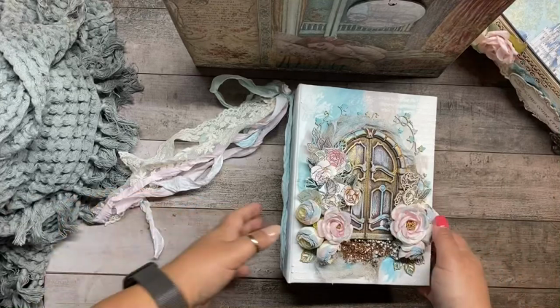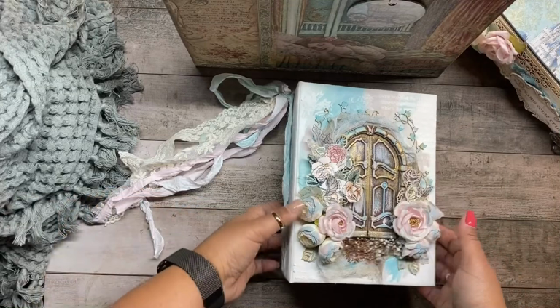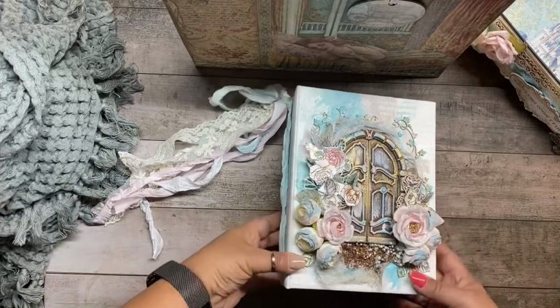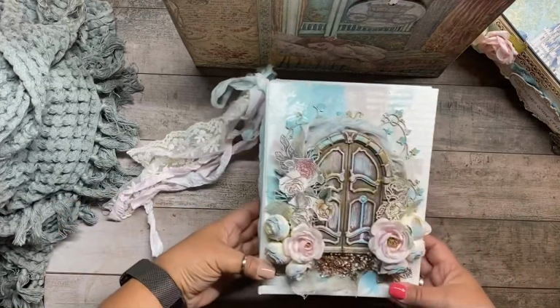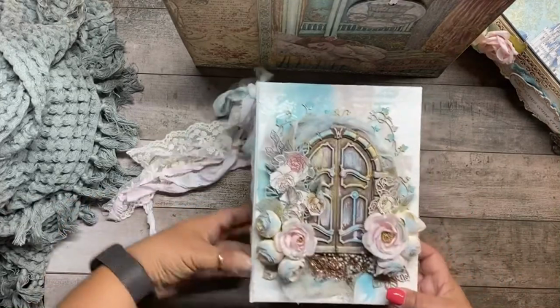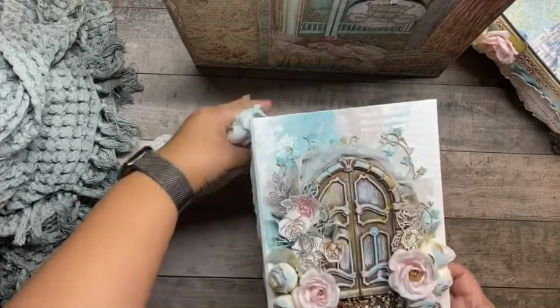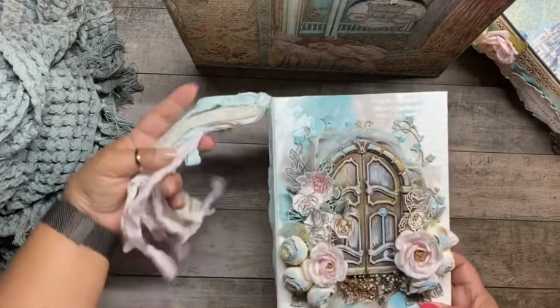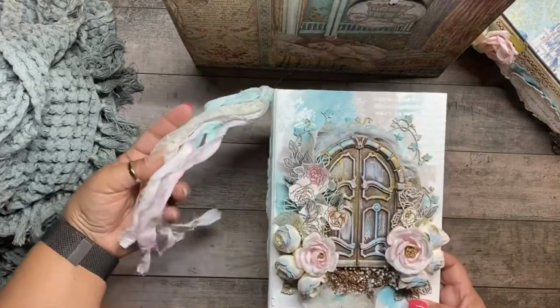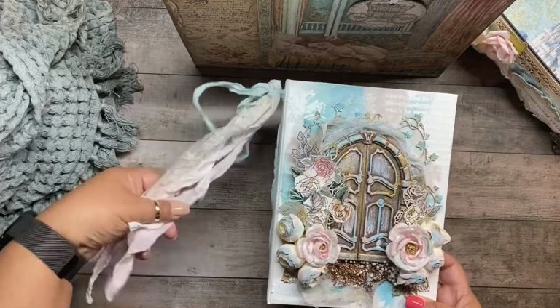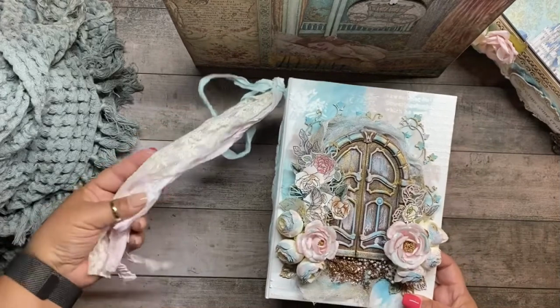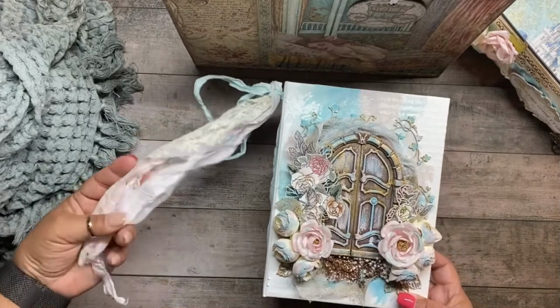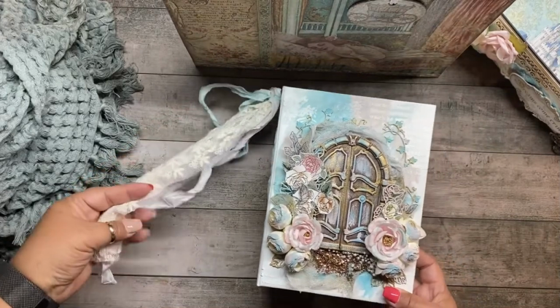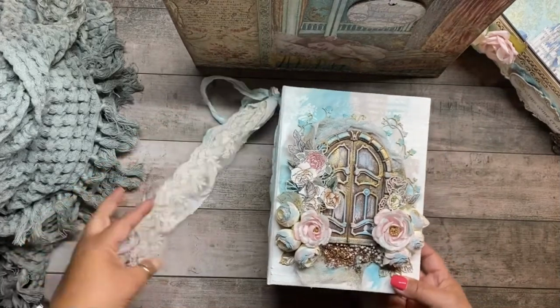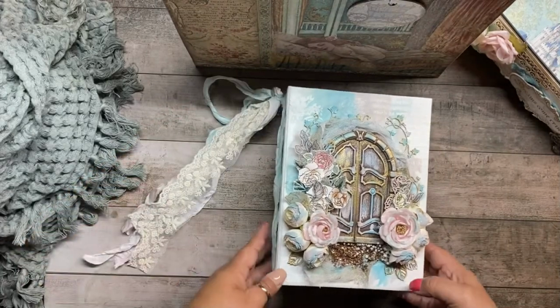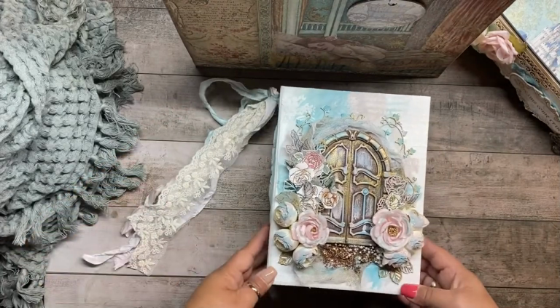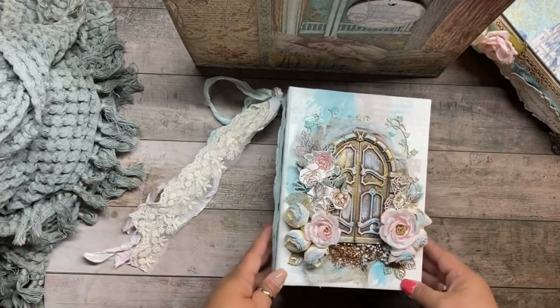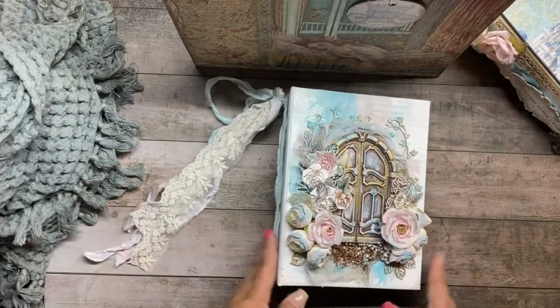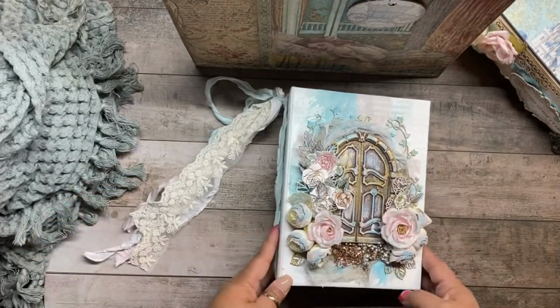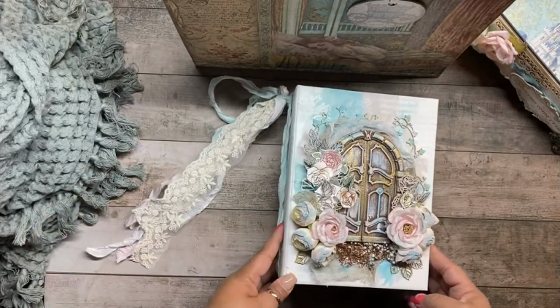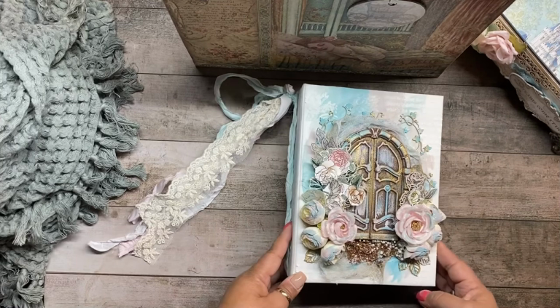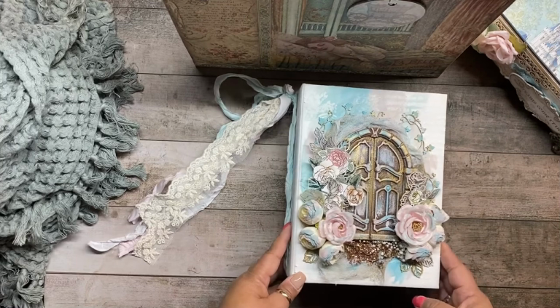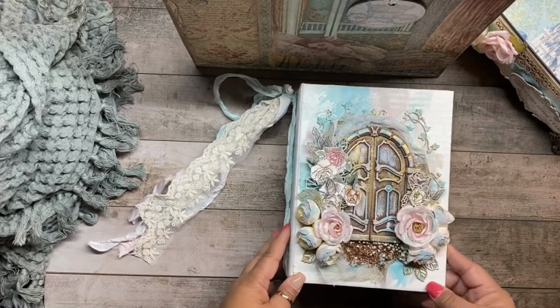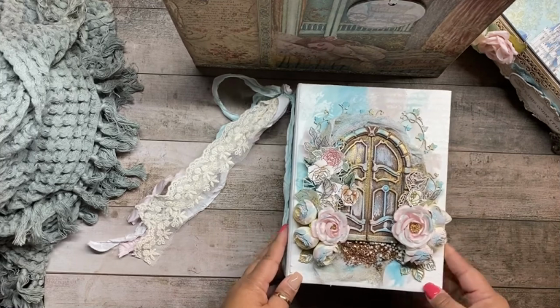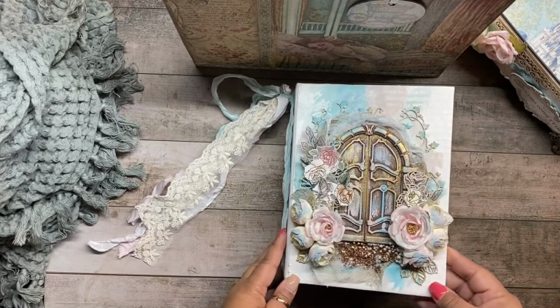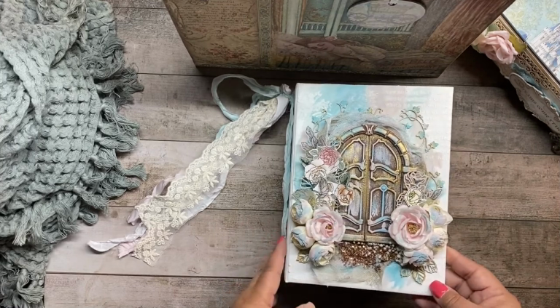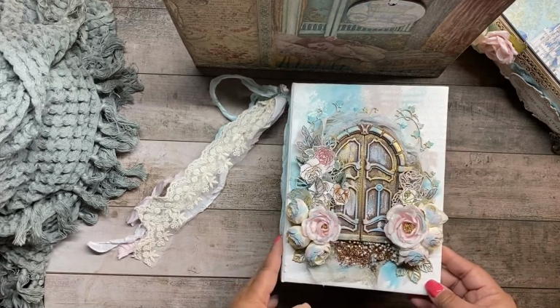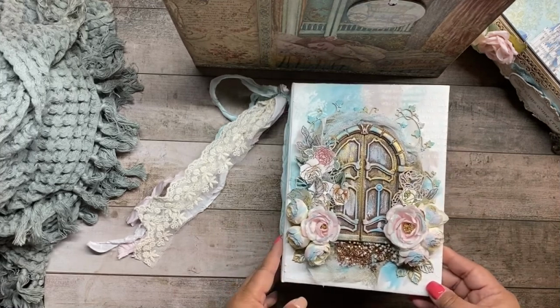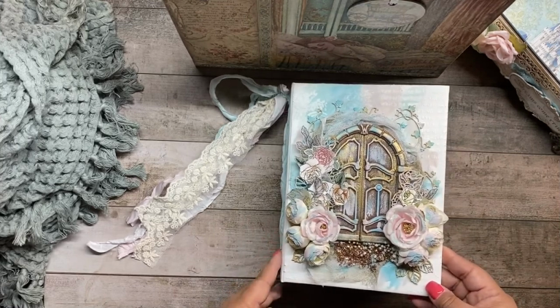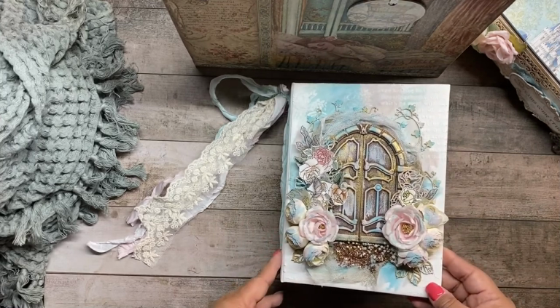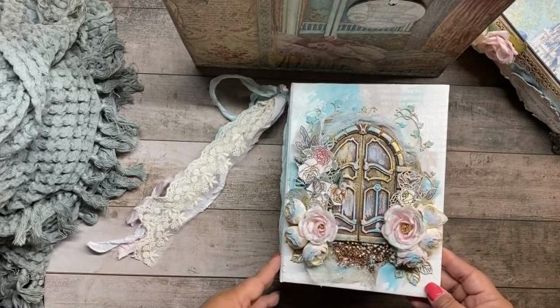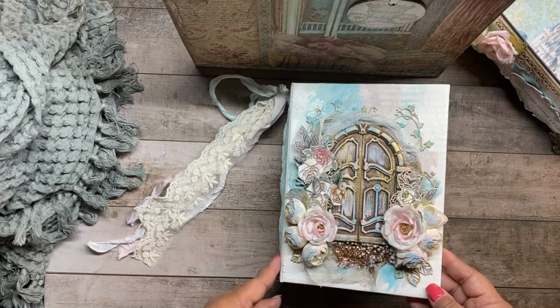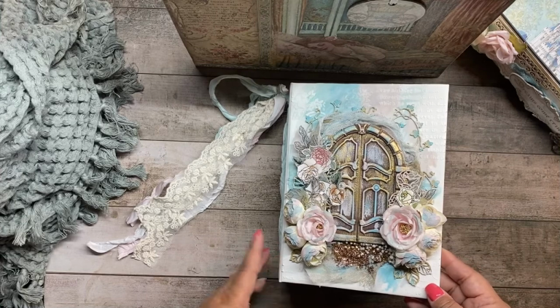Just a quick flip-through of an album I made using a Stamperia collection called Sleeping Beauty. I made this for a class, but I decided I wanted to gift it to one of my best friend's daughter's sweet 16.